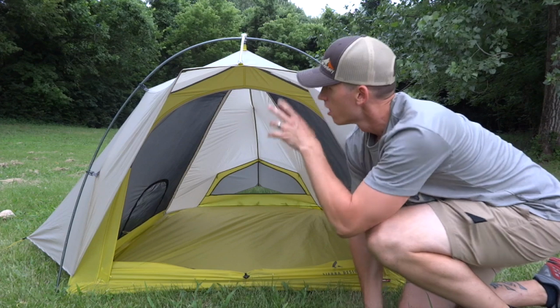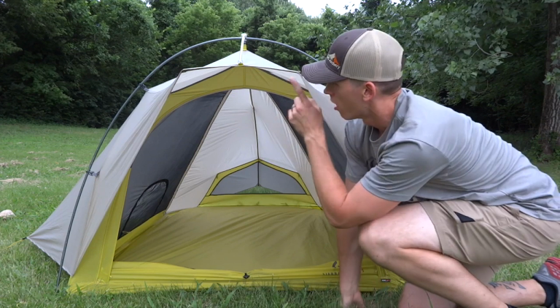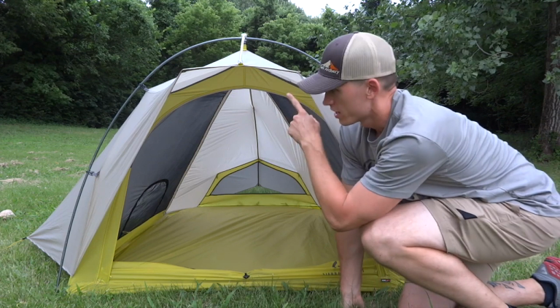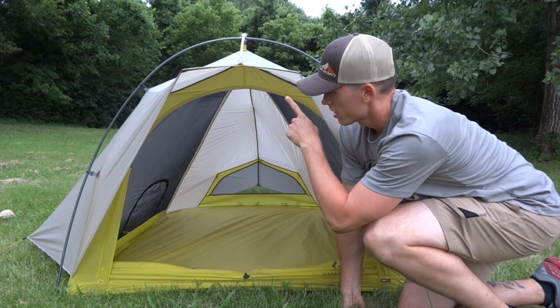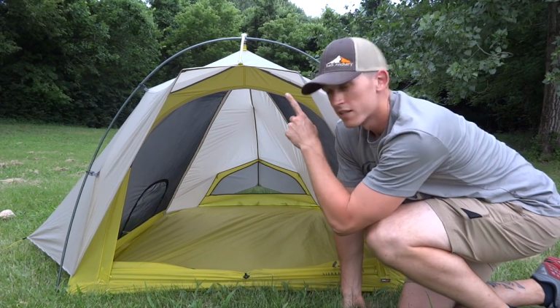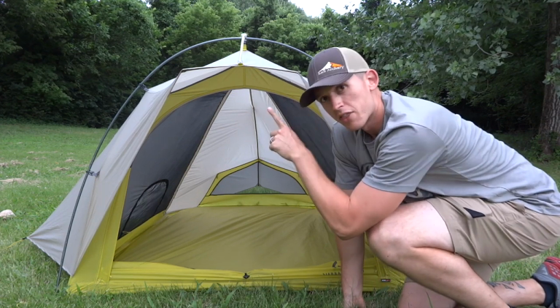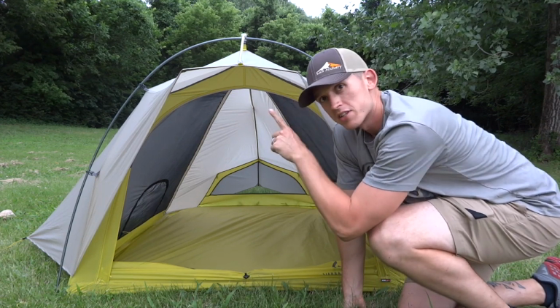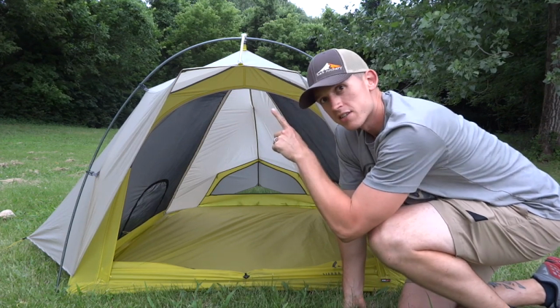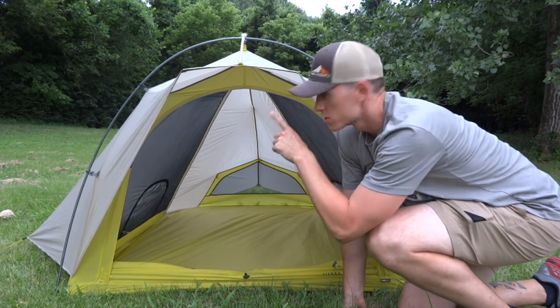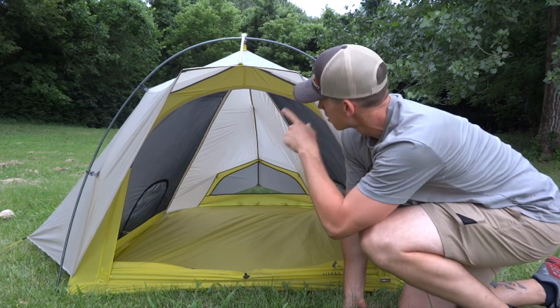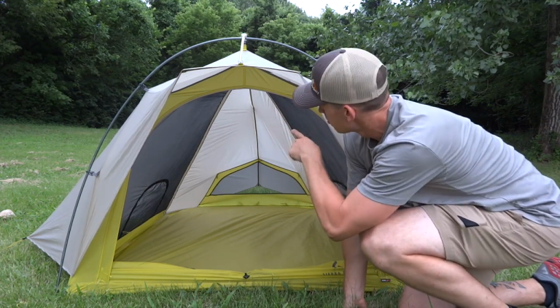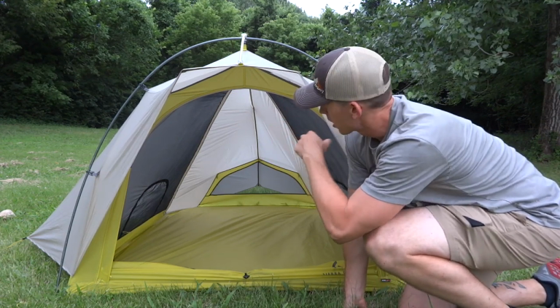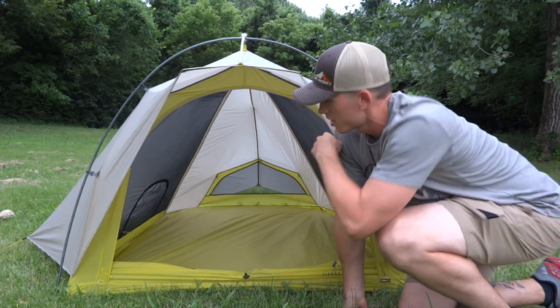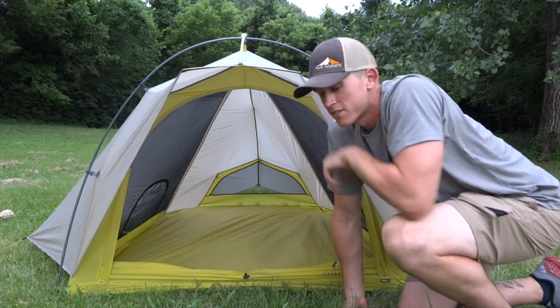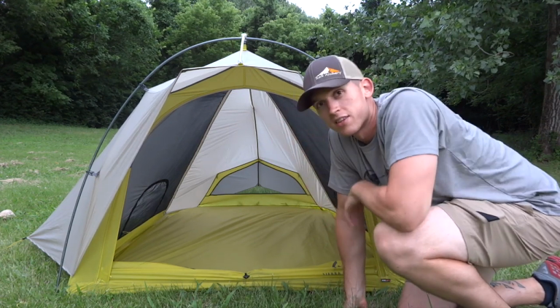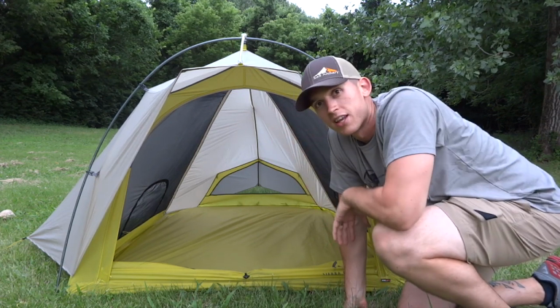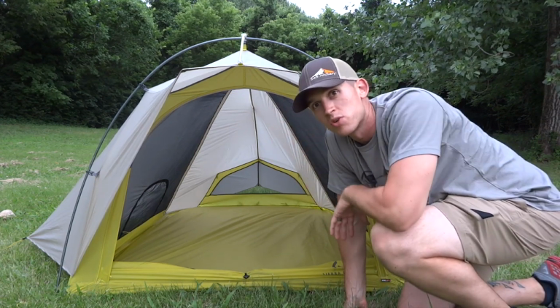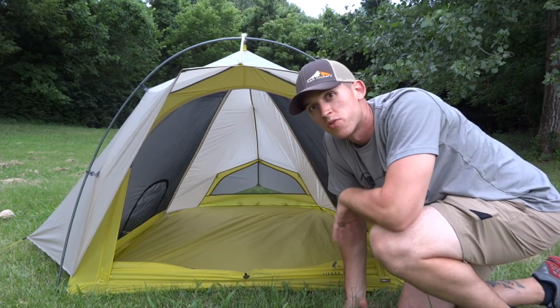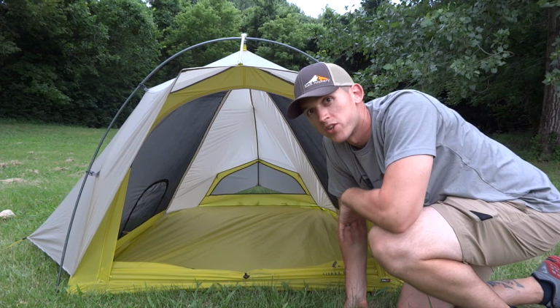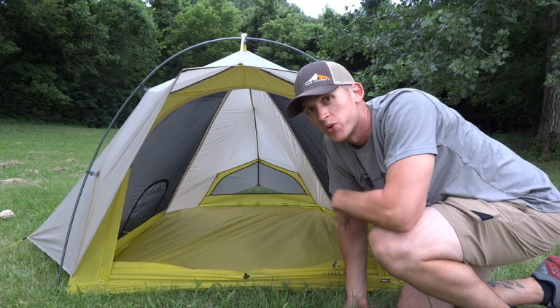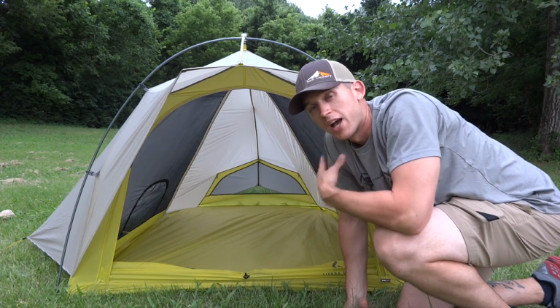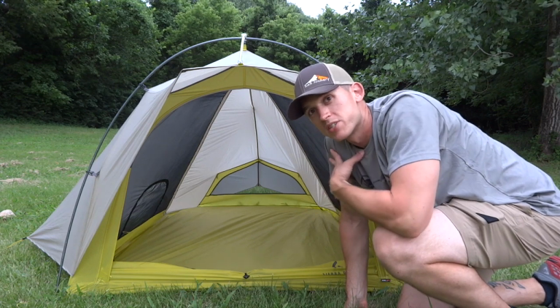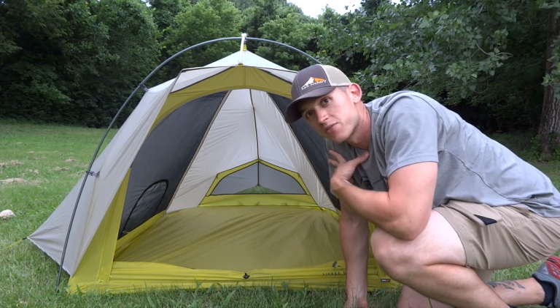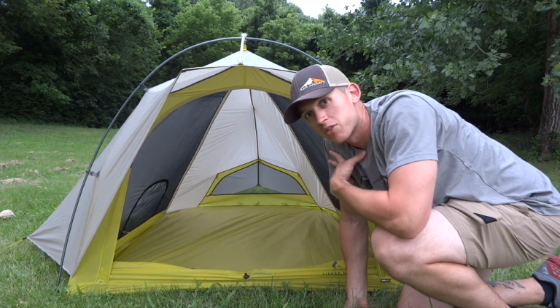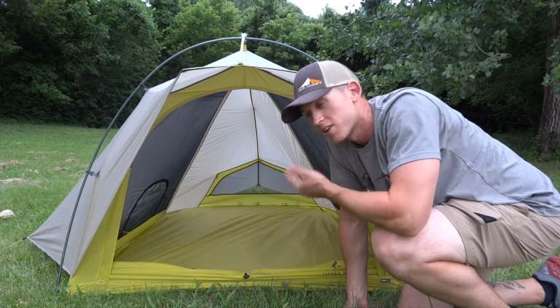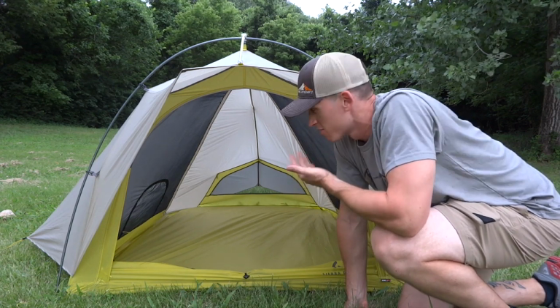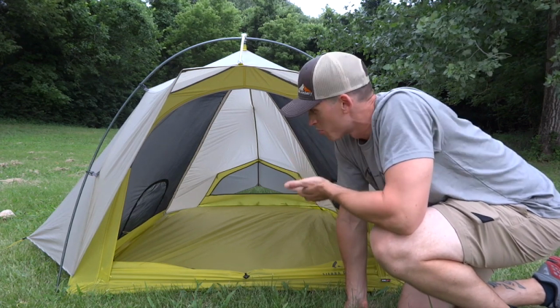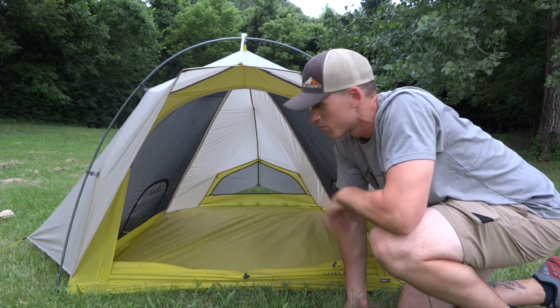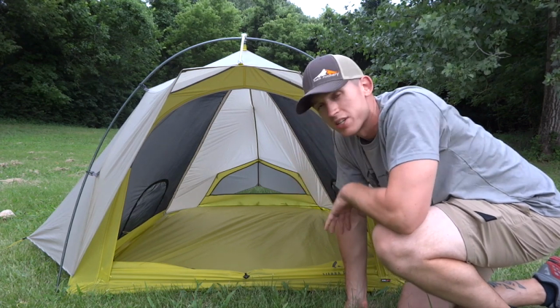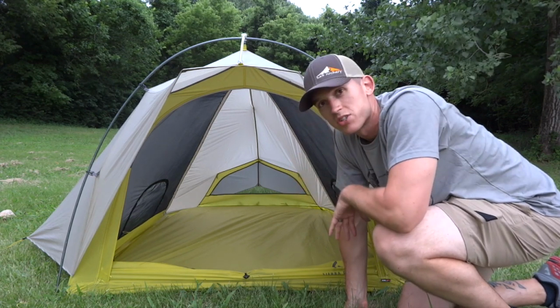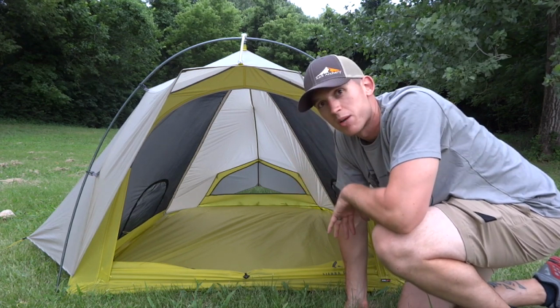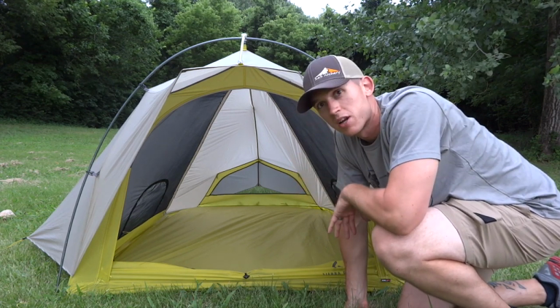The awning height is at 36 inches. Peak height inside the tent is over 42 inches. I'm 6'3" and I have no problem sitting straight up in here.